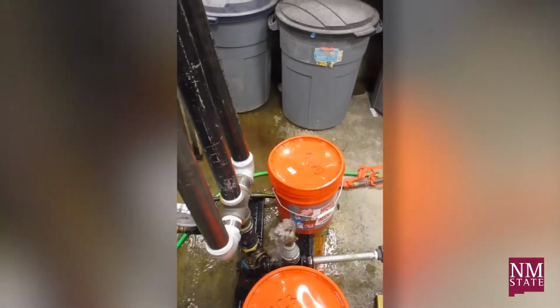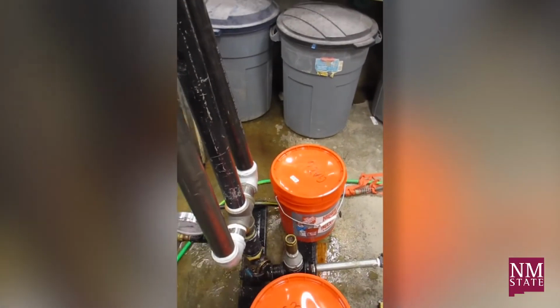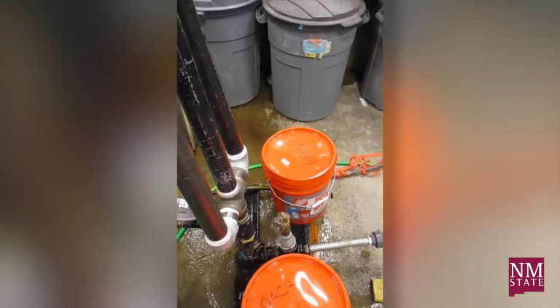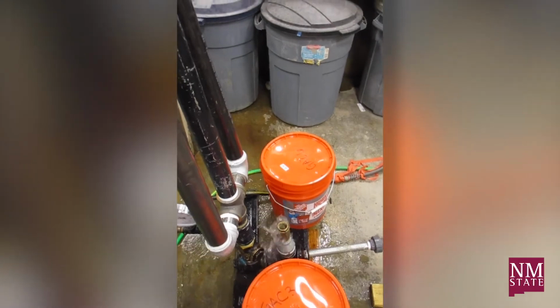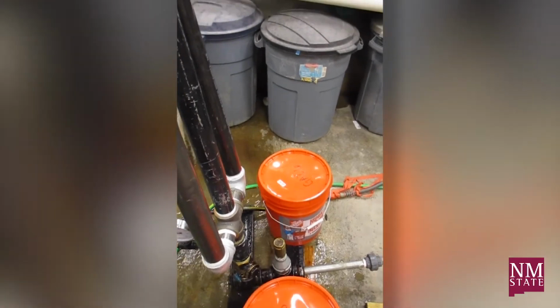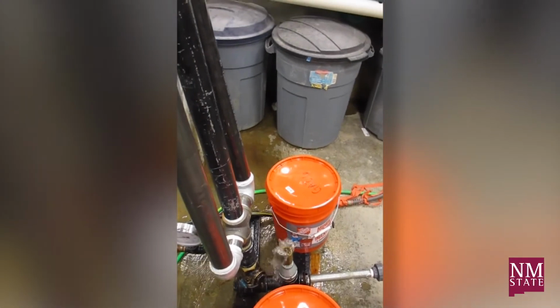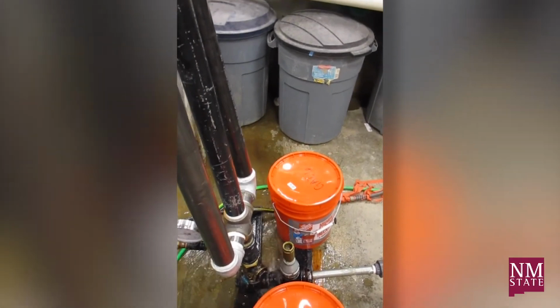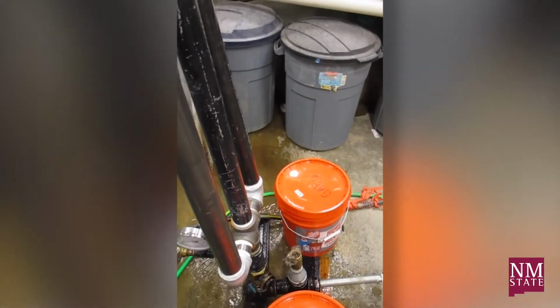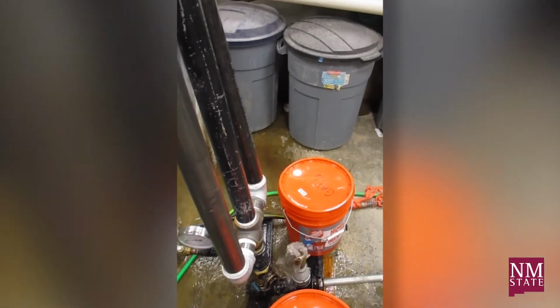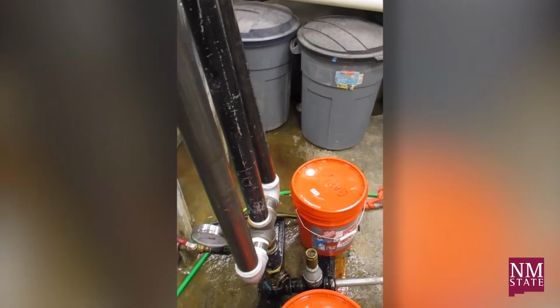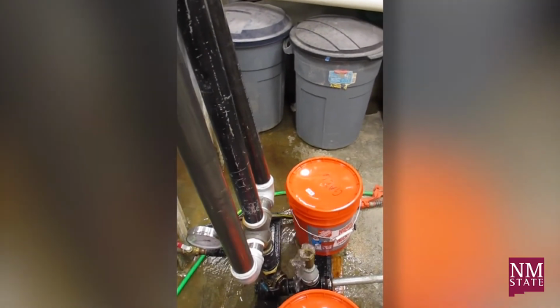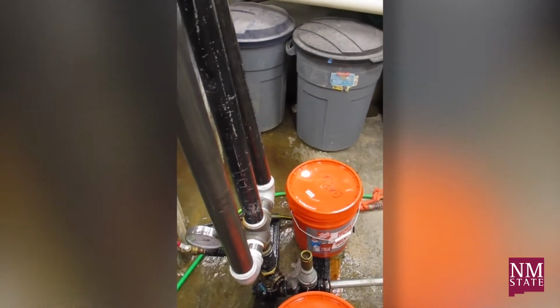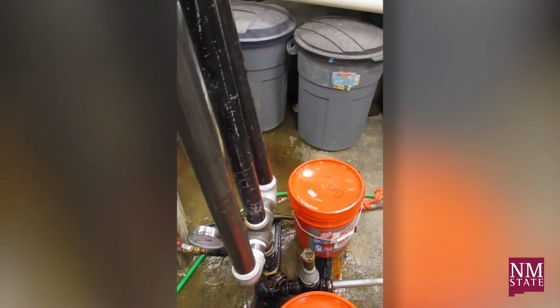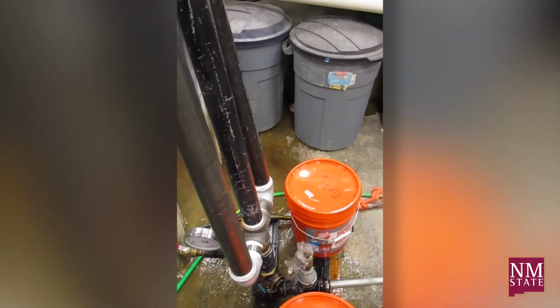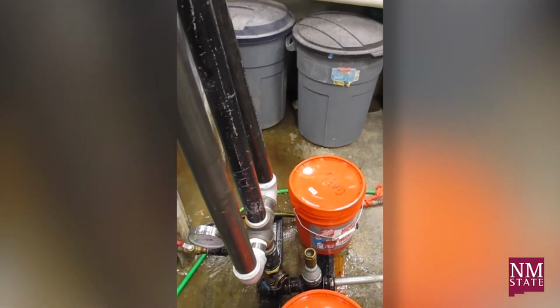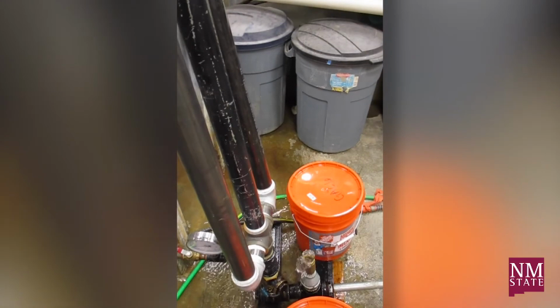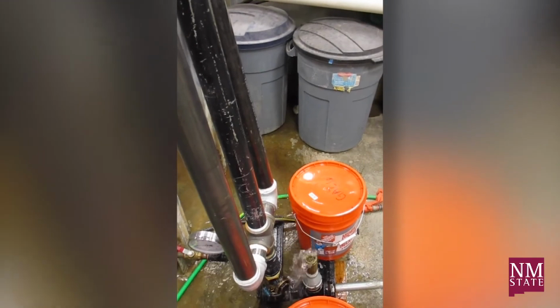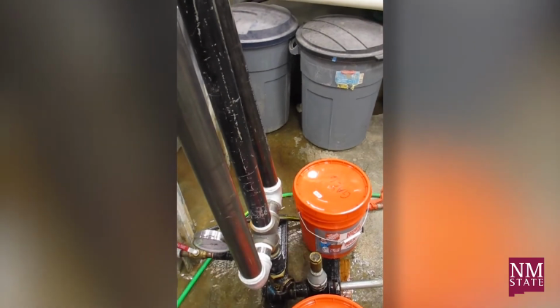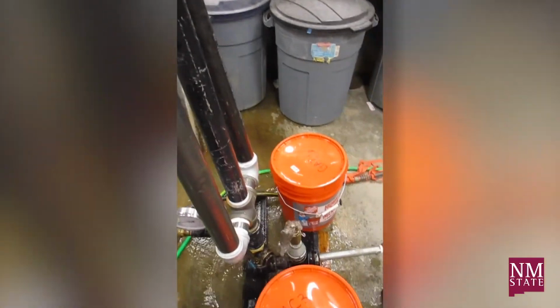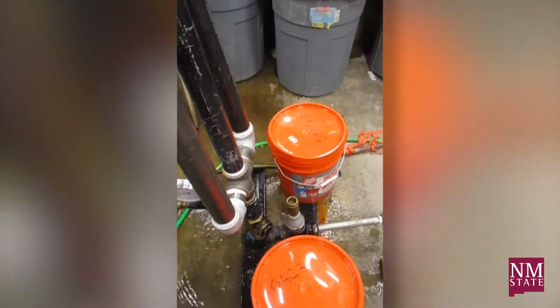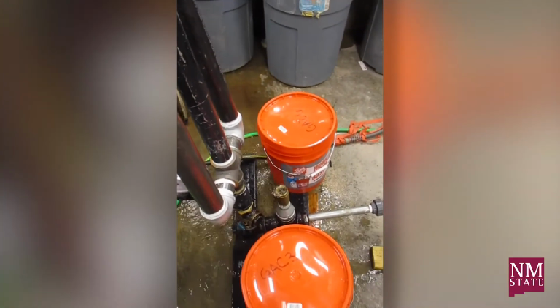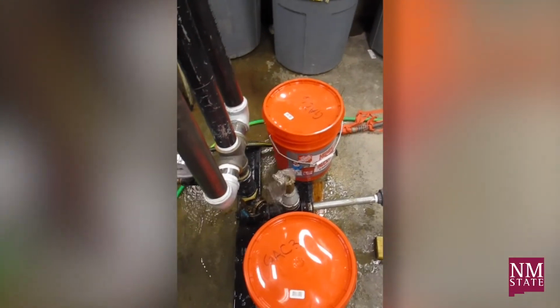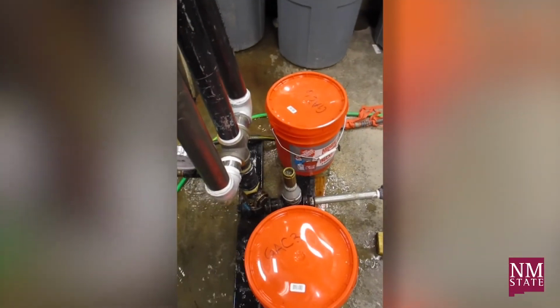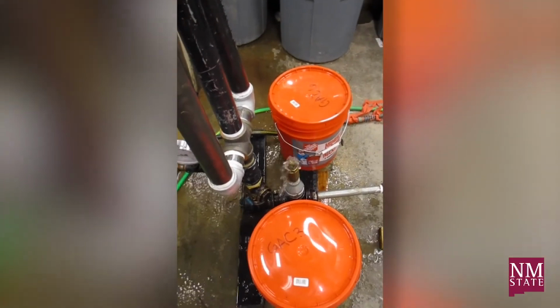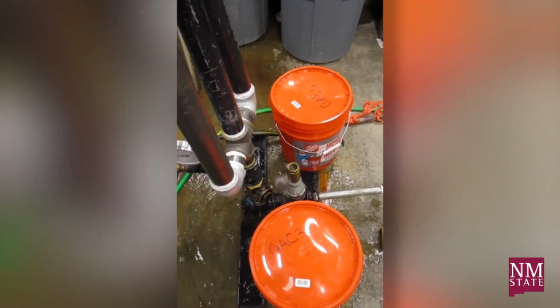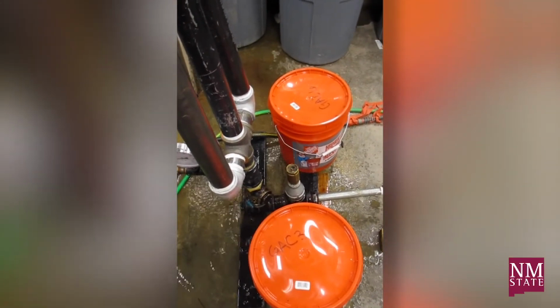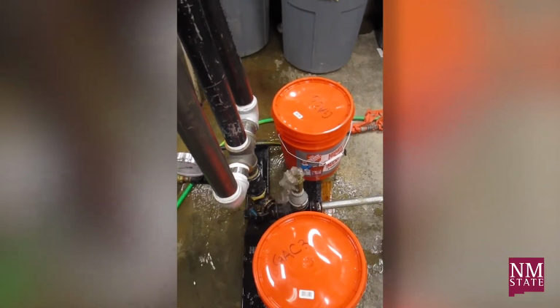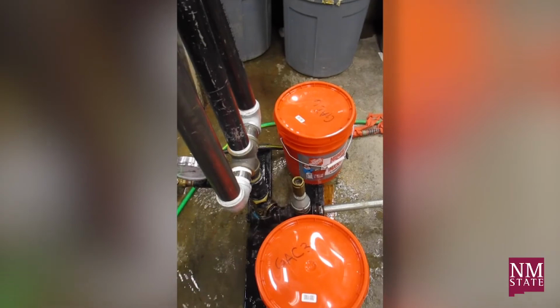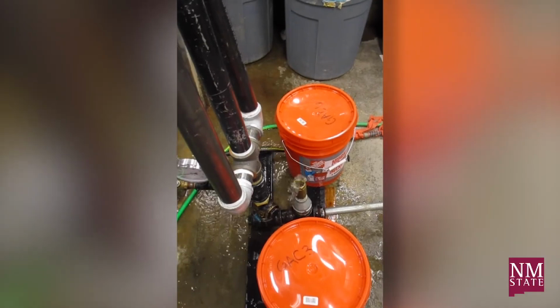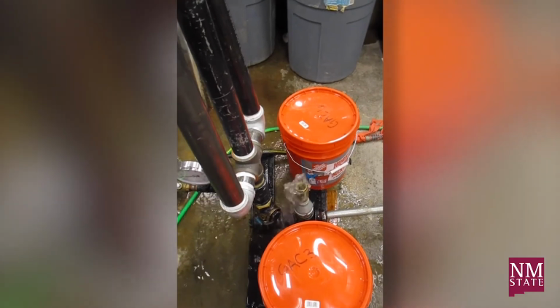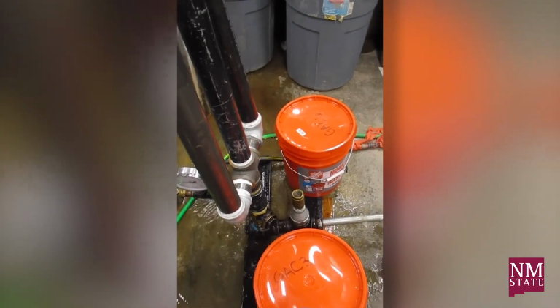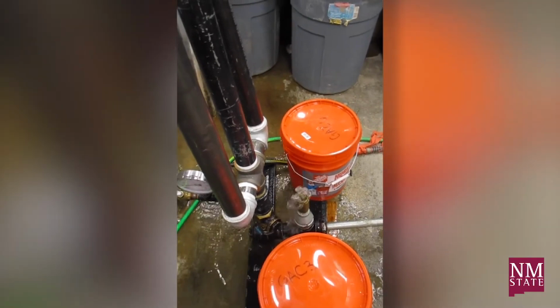Rumor or urban legend says there's one of these in Kenya that's been running for over a hundred years, which I would believe — because there's nothing to wear out except the metal in that valve, so it could run forever.